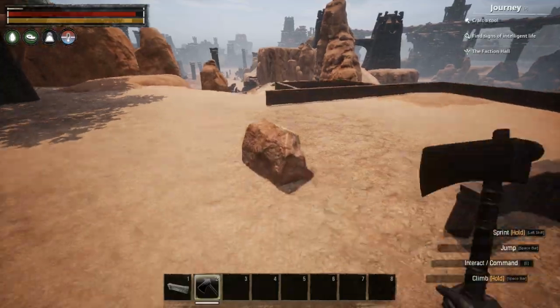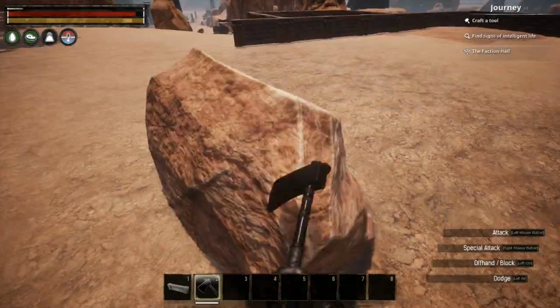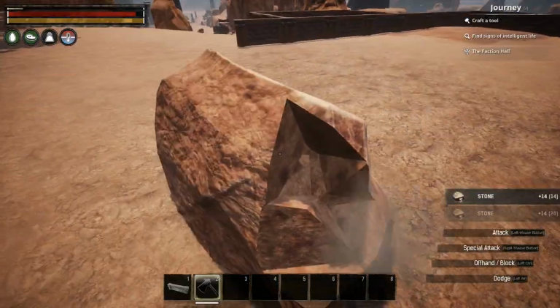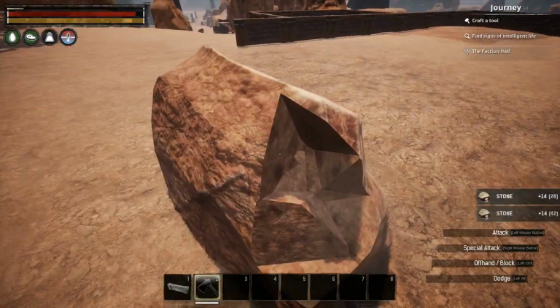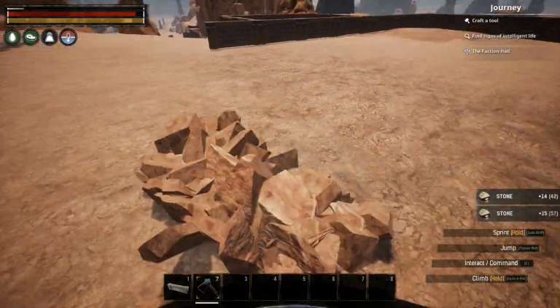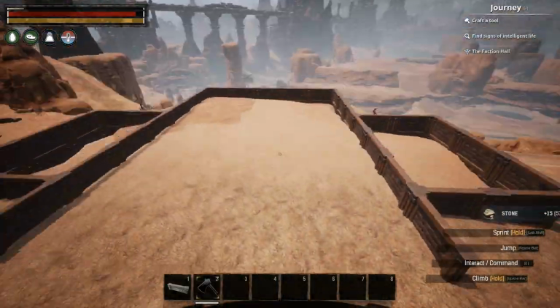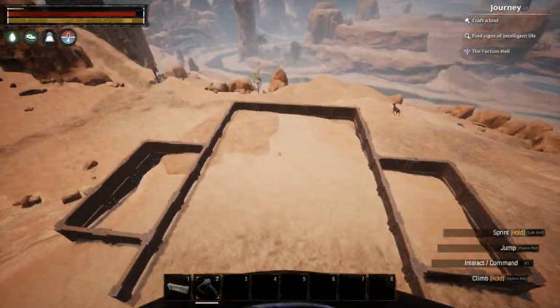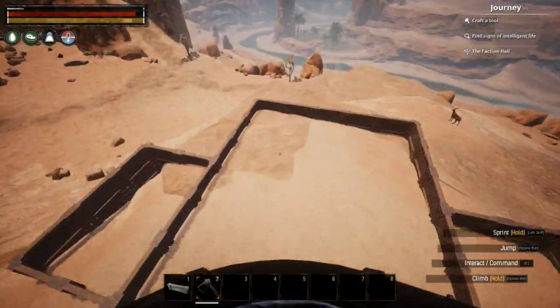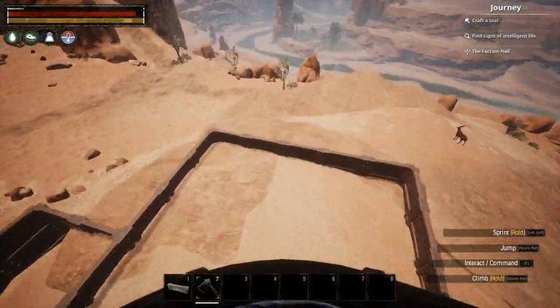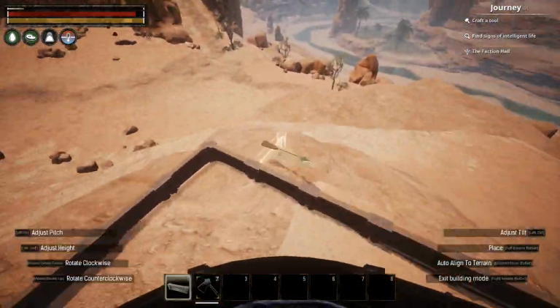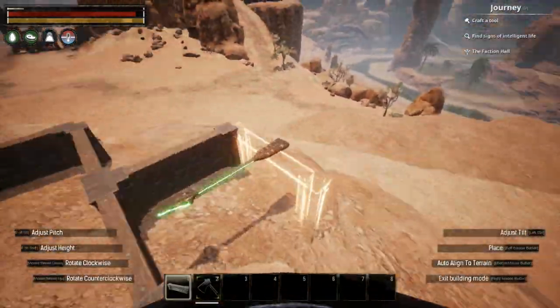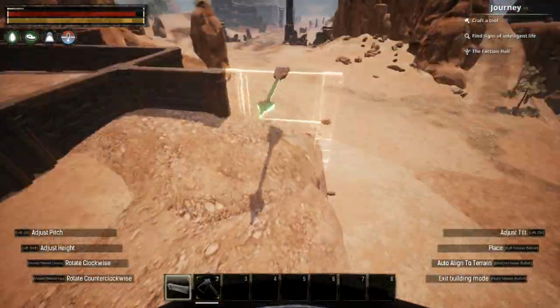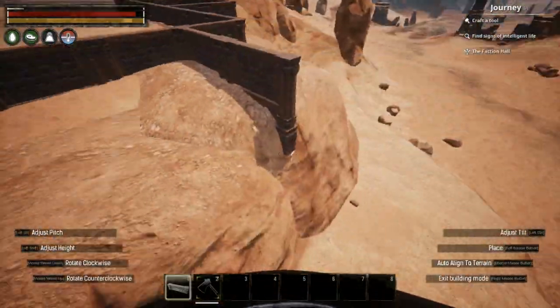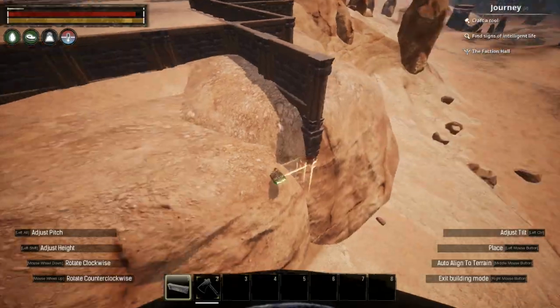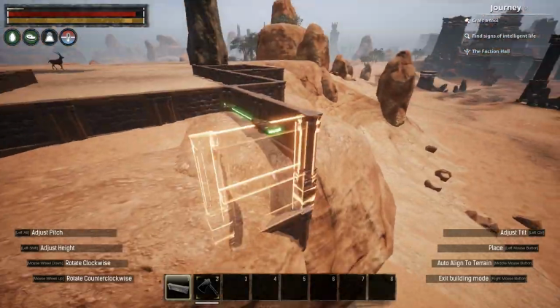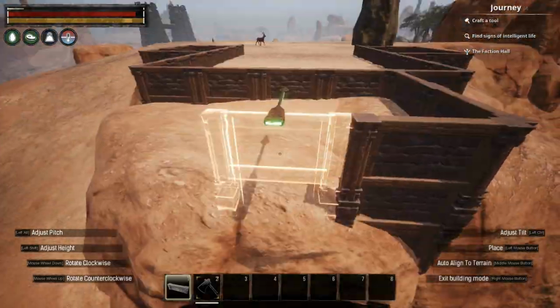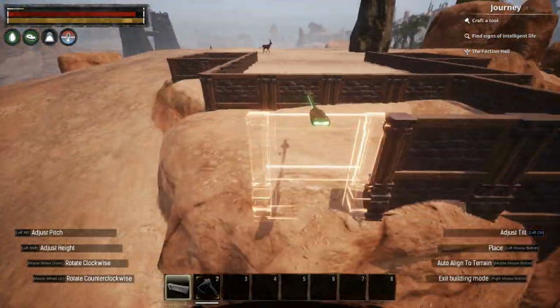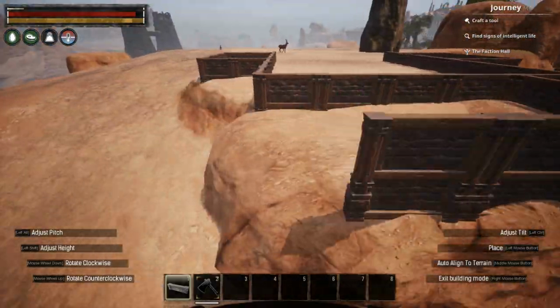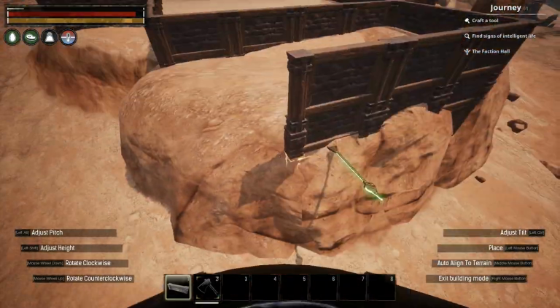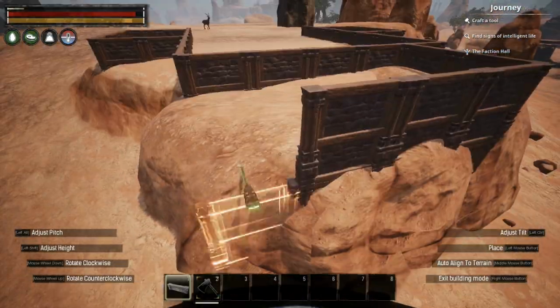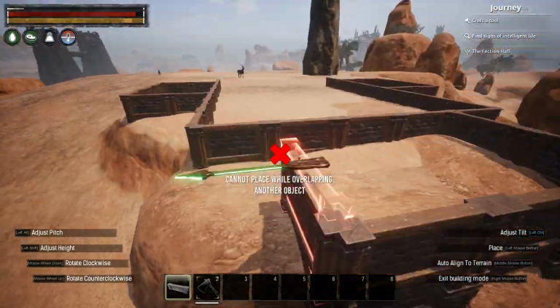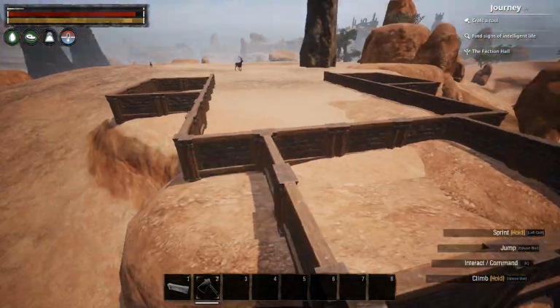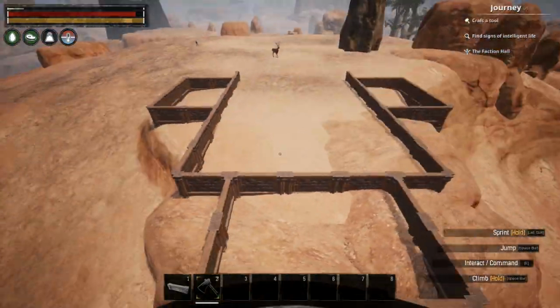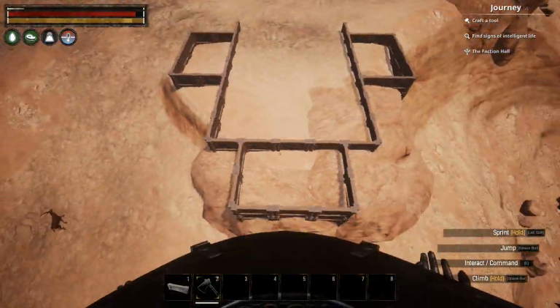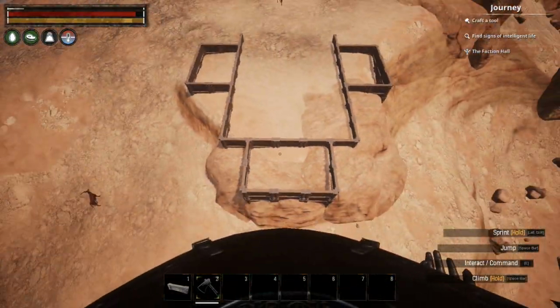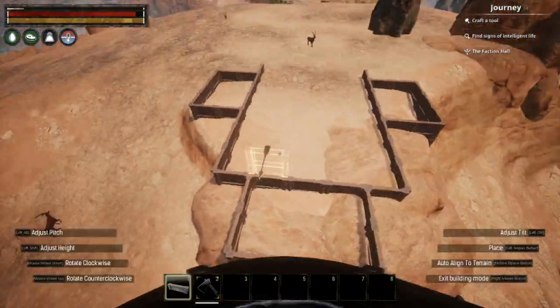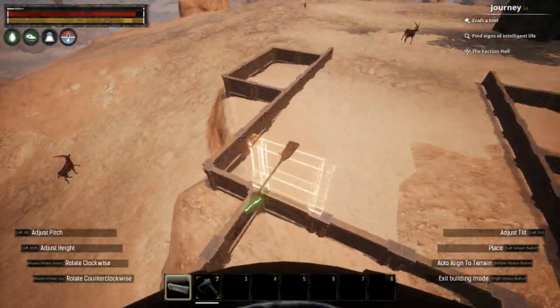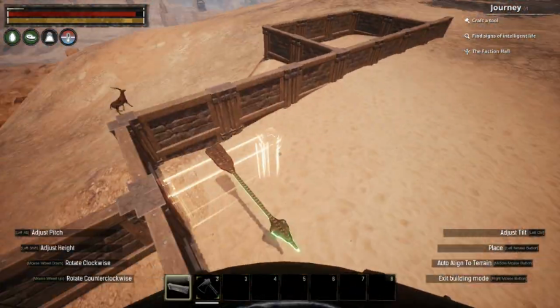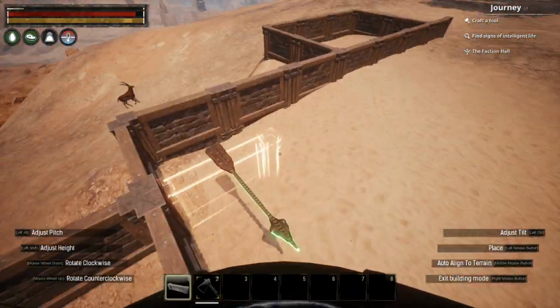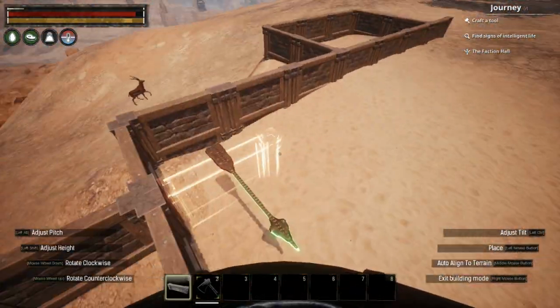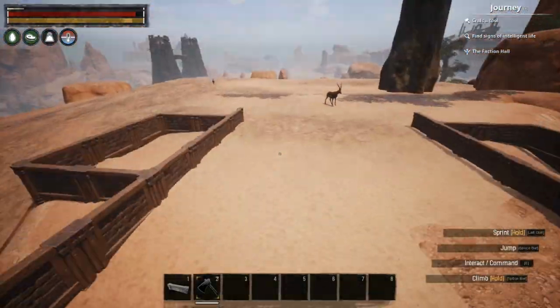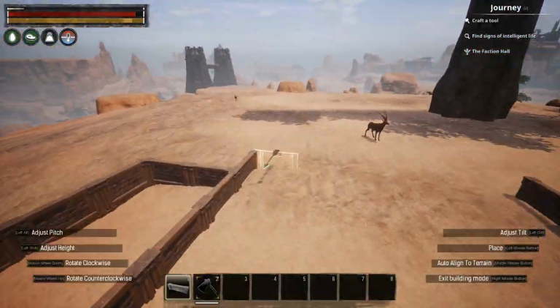When I'd placed the fence foundations, I capped them off with insulated wooden ceilings on the interior areas, and keton ceilings on the exterior.